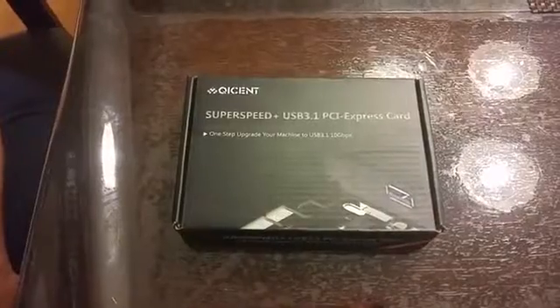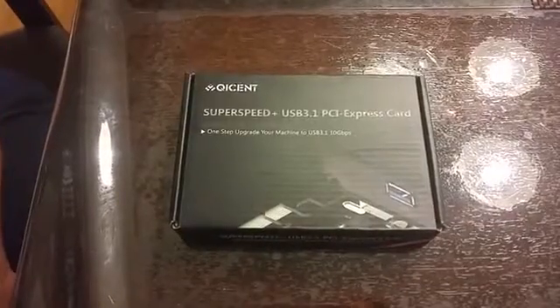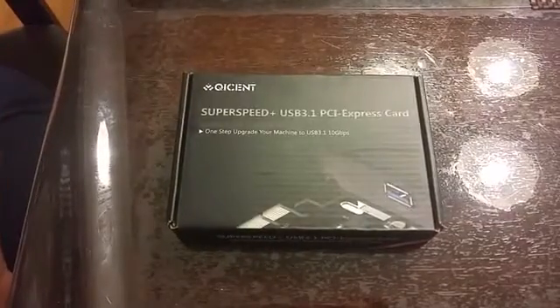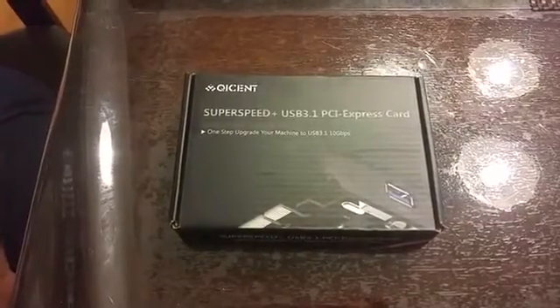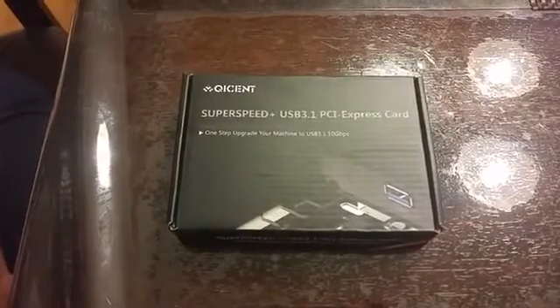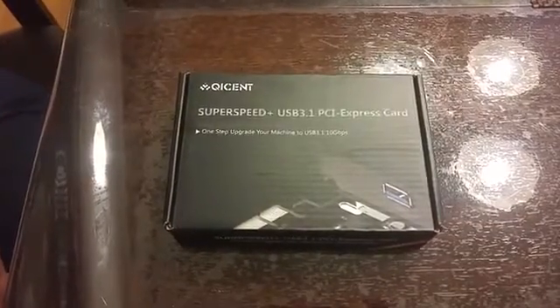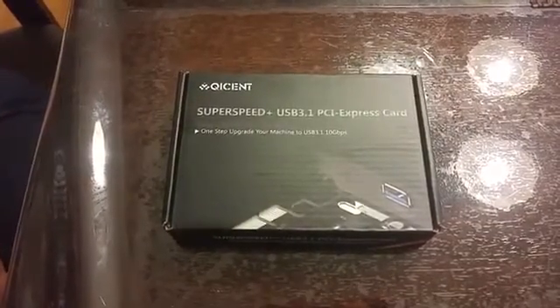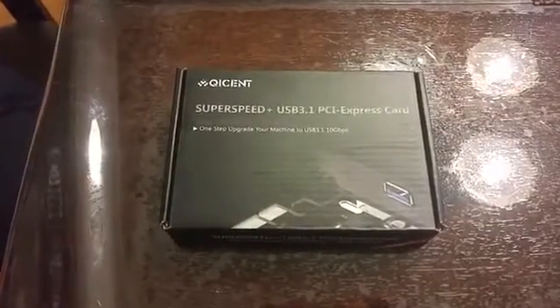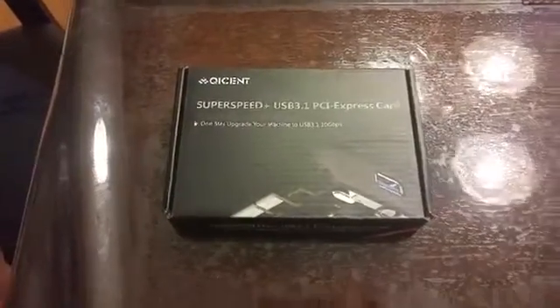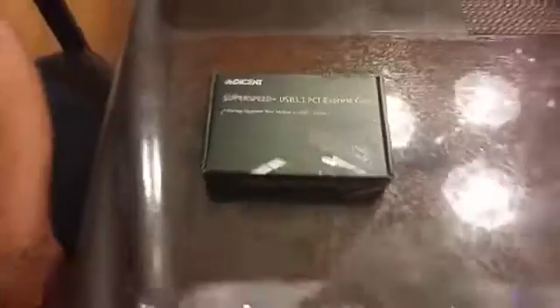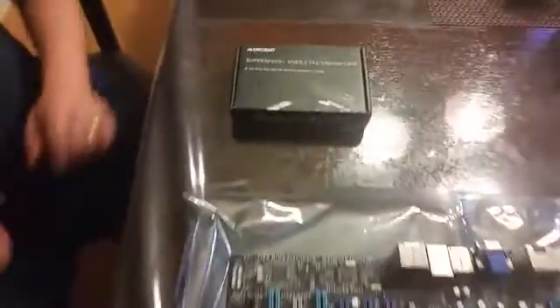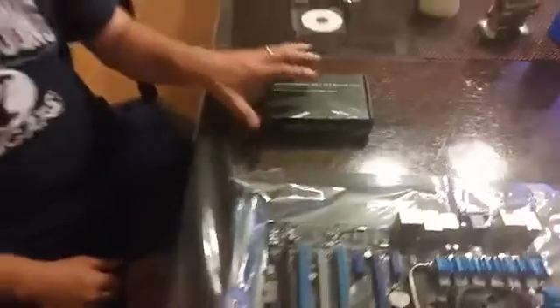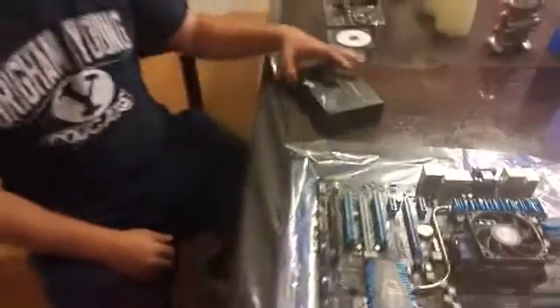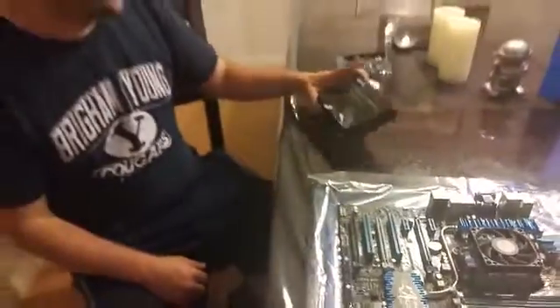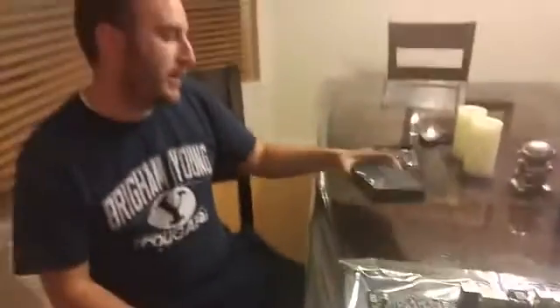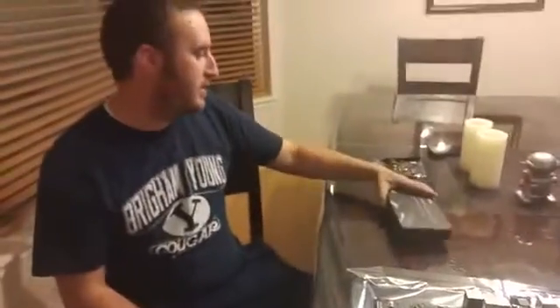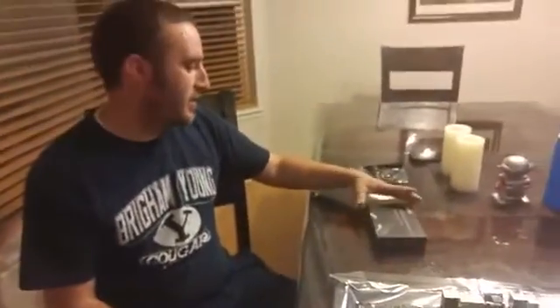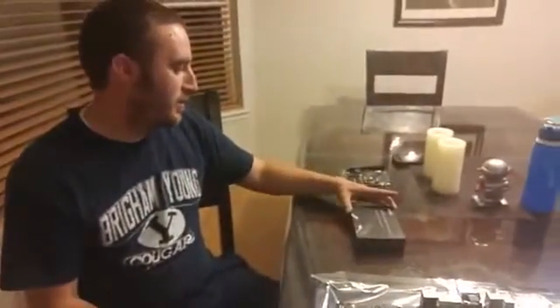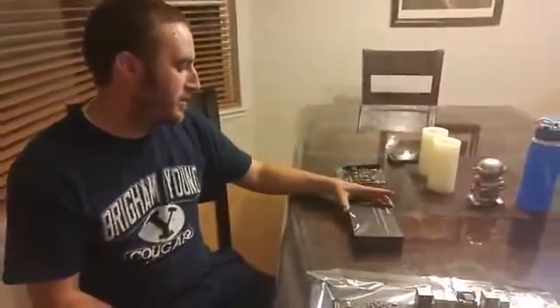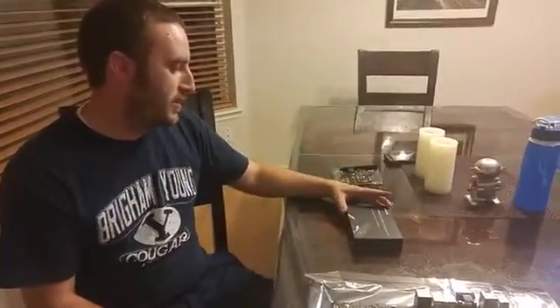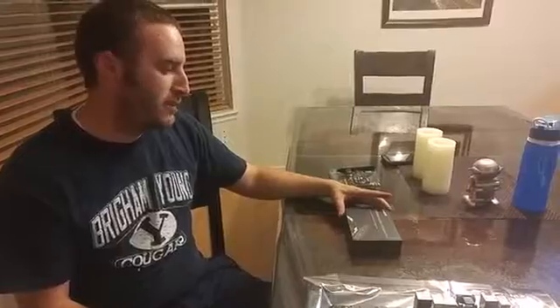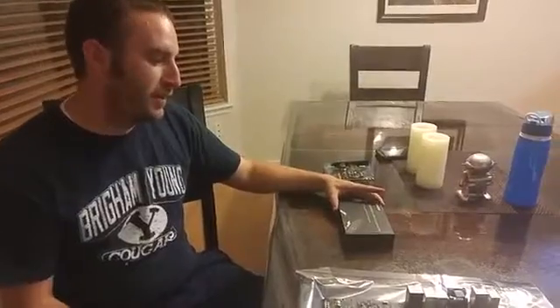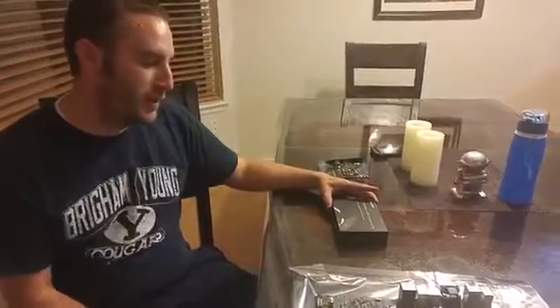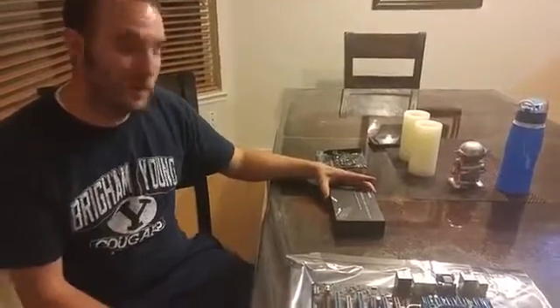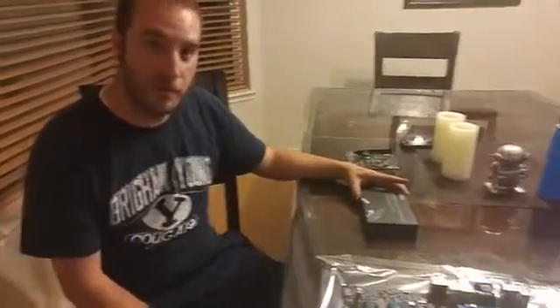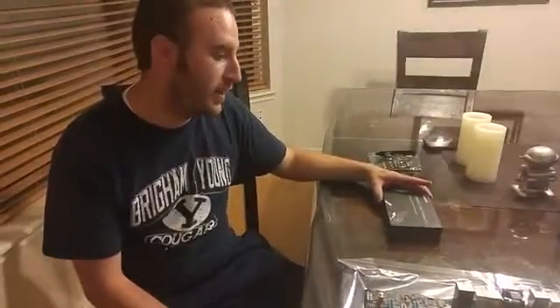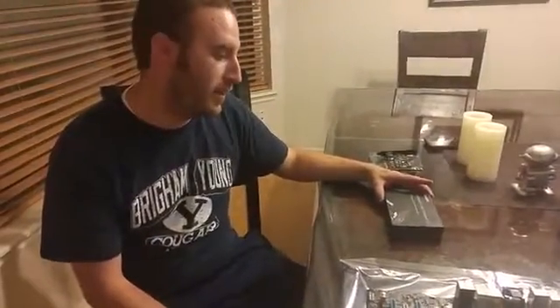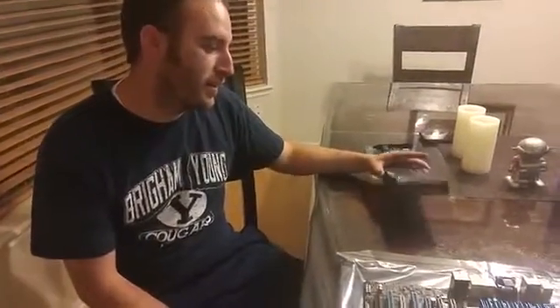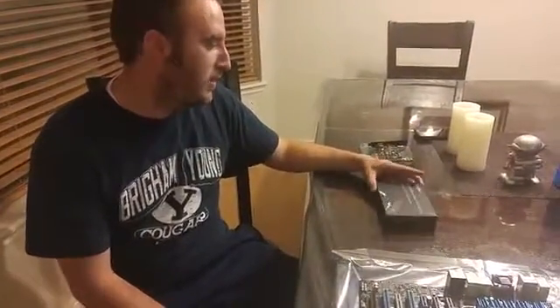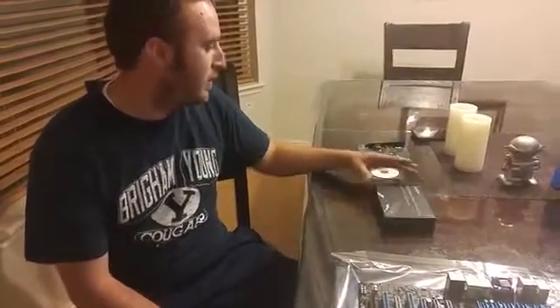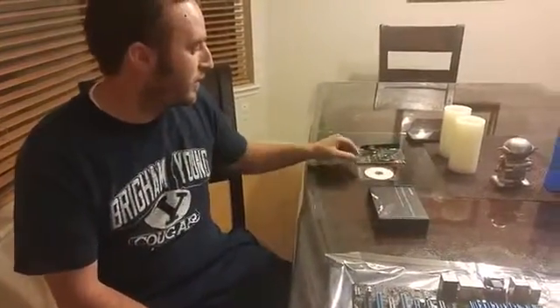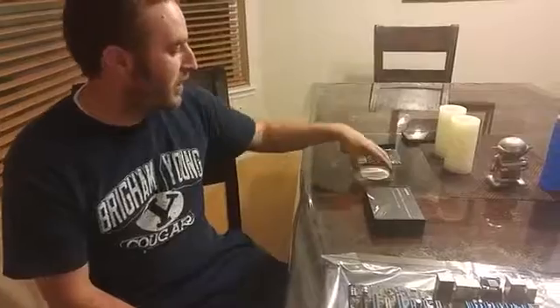Today, Jeff is going to be giving you a closer look at this Express card. We got this Quesimps Superspeed USB 3.1 PCI Express card, and we're going to go ahead and review that.